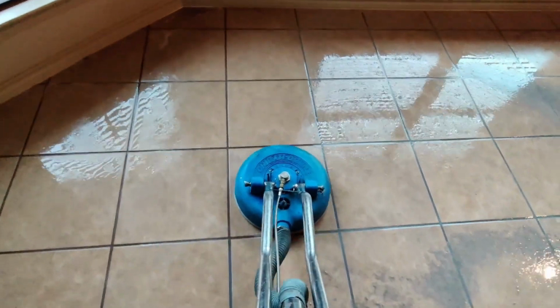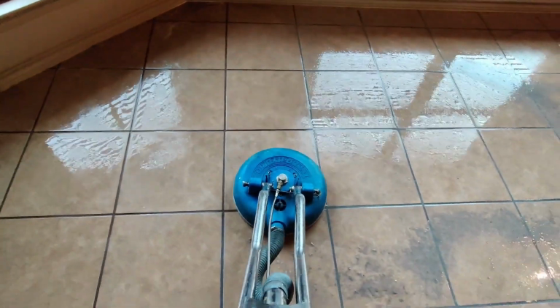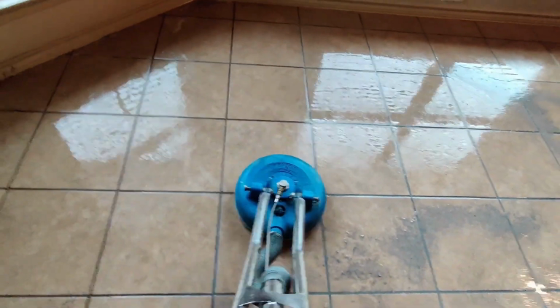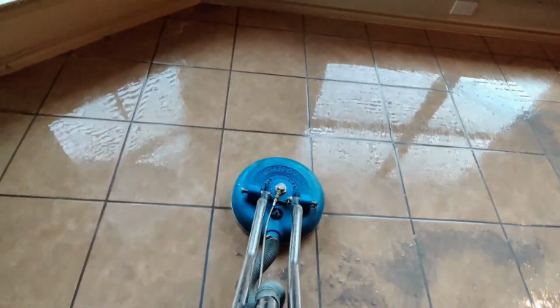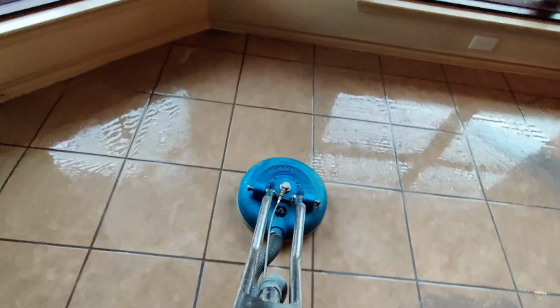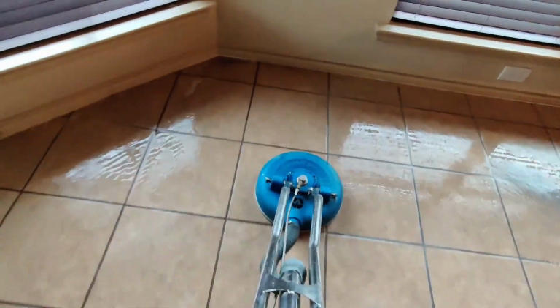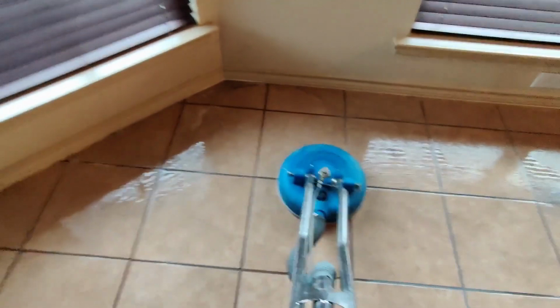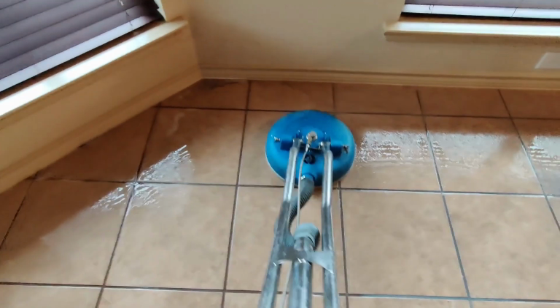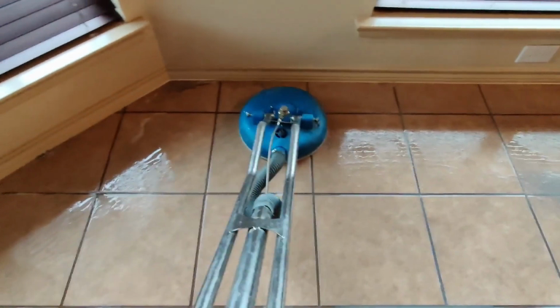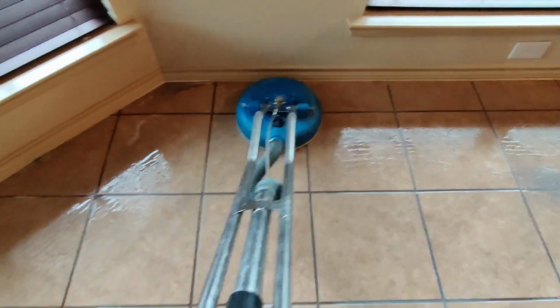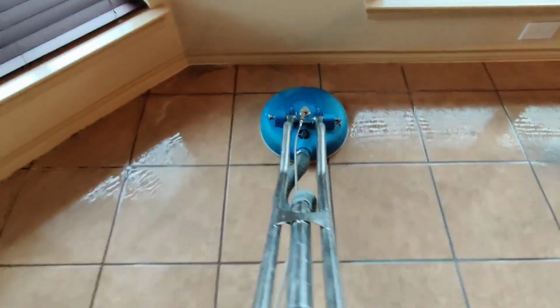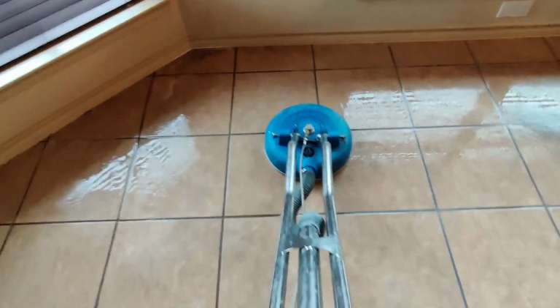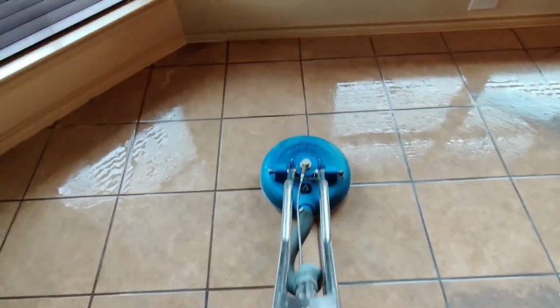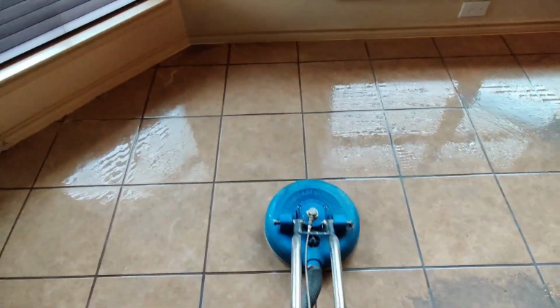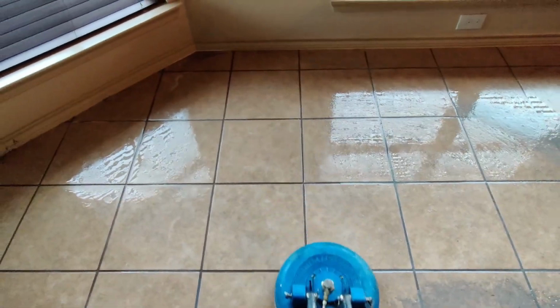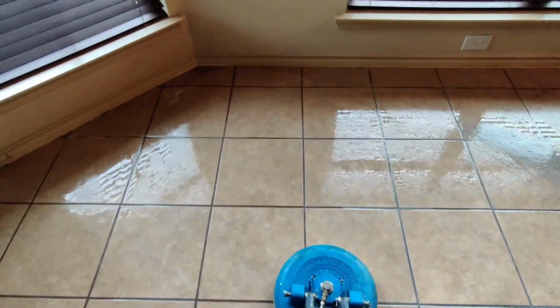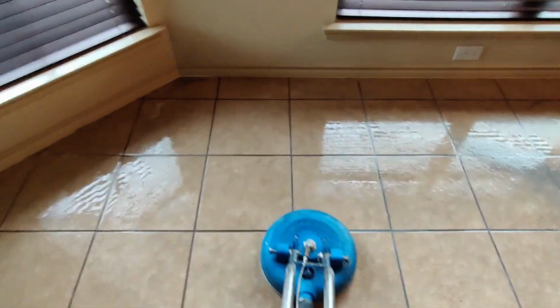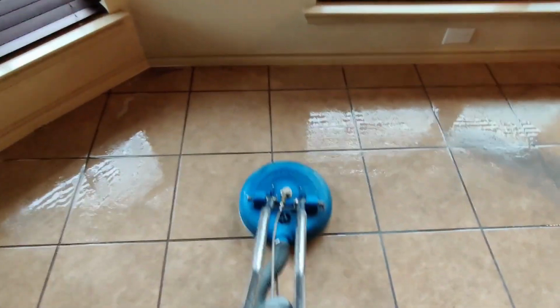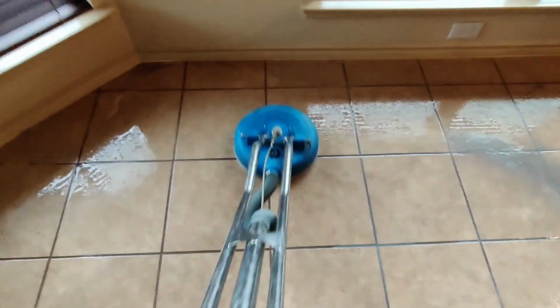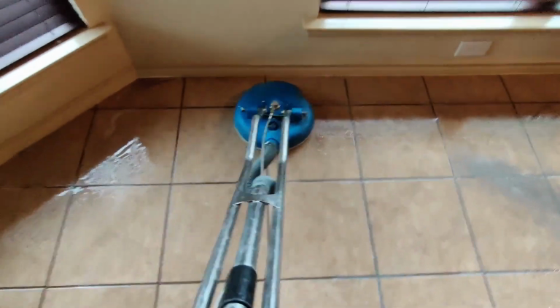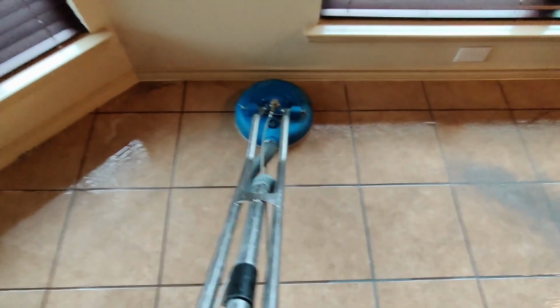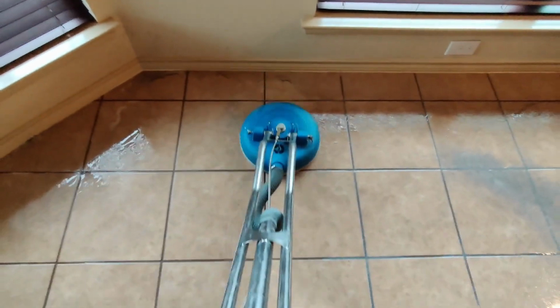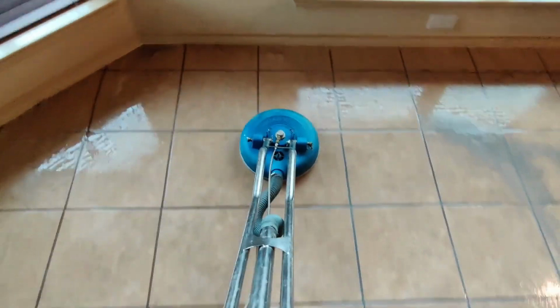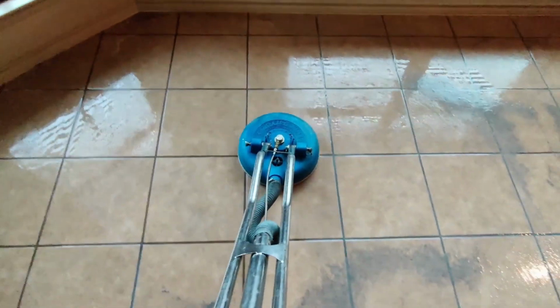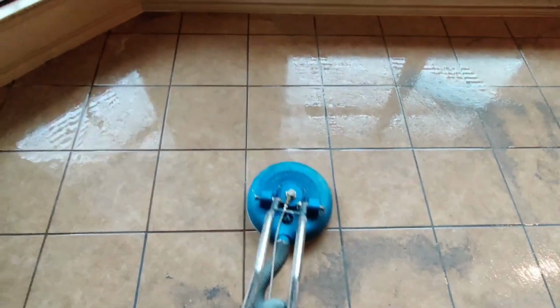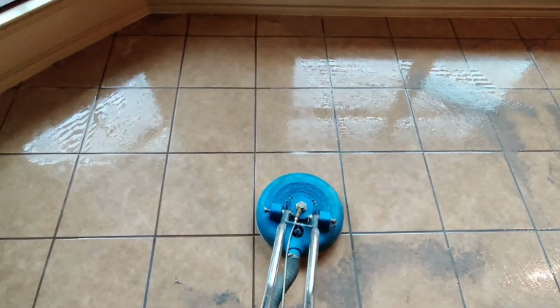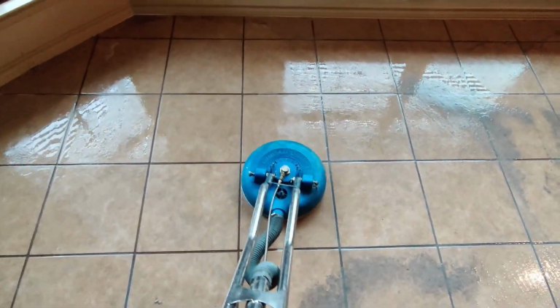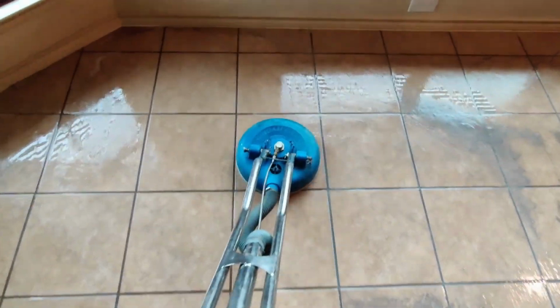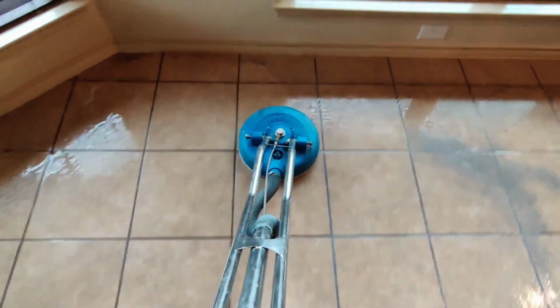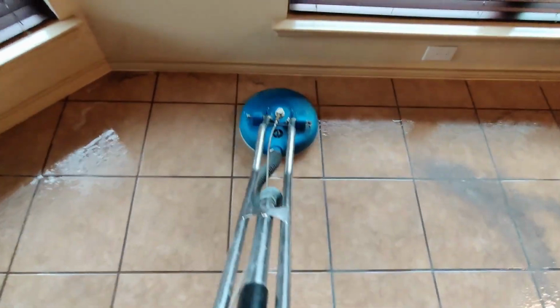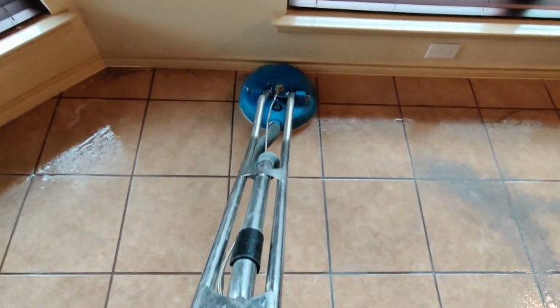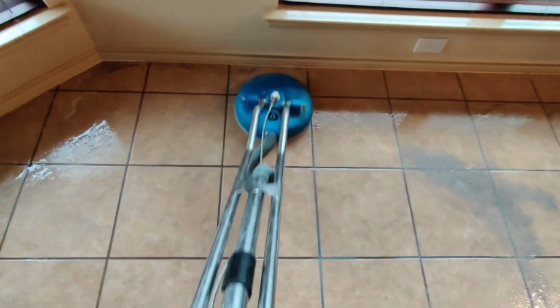The same way you clean any other tile and grout floor is the same way you'll do this. I'm running 1200 PSI and just making sure to thoroughly clean and extract all of that waxy buildup from the floor.